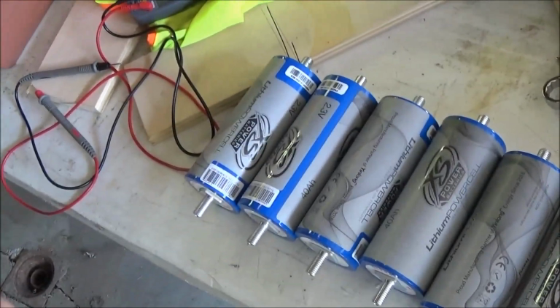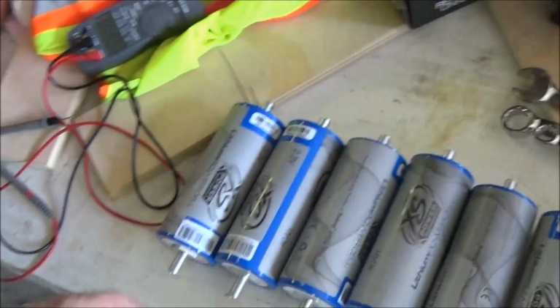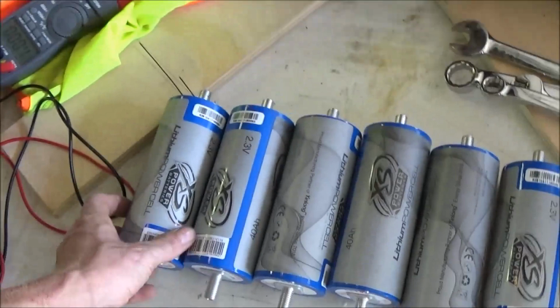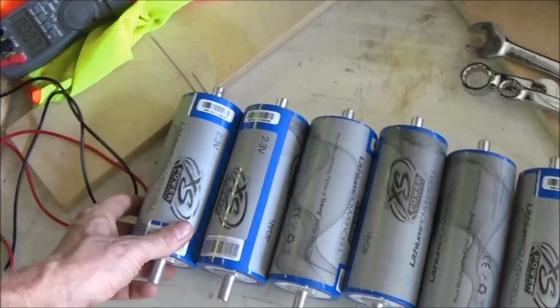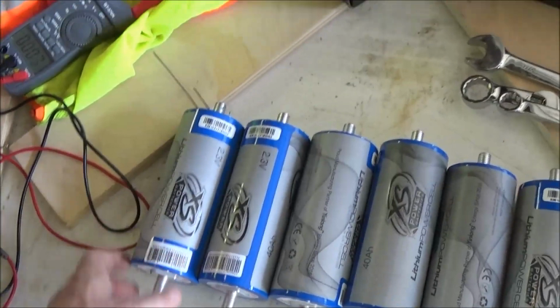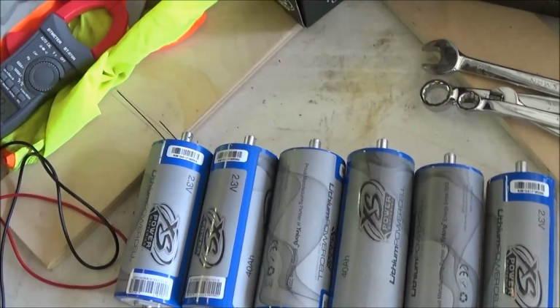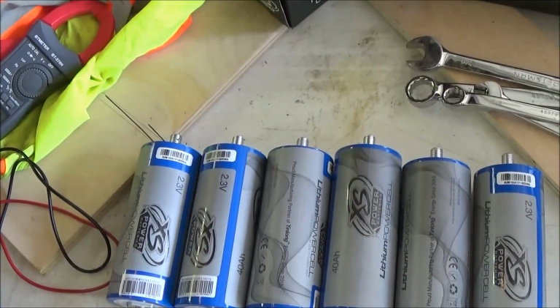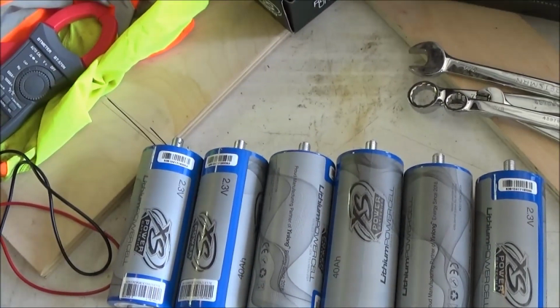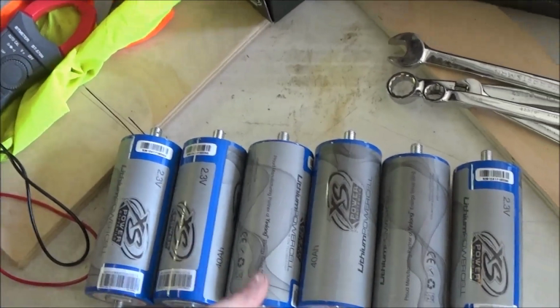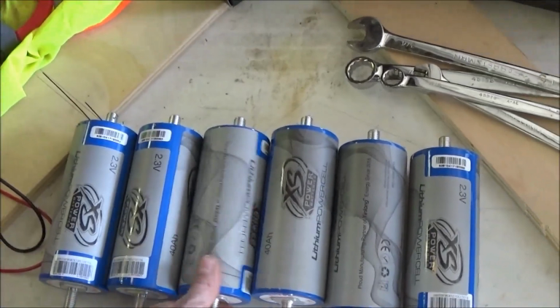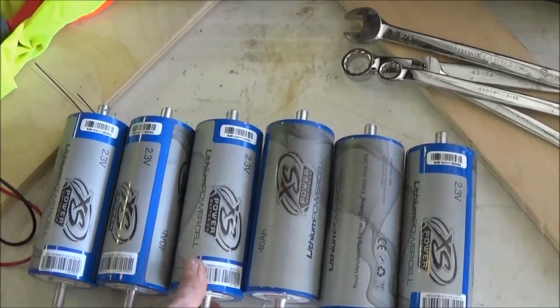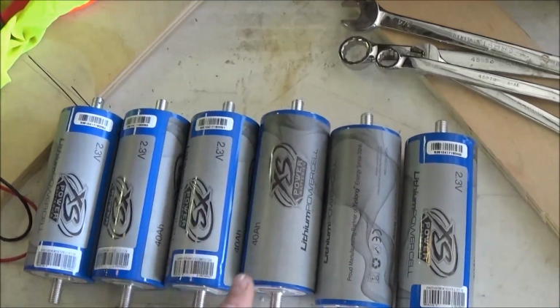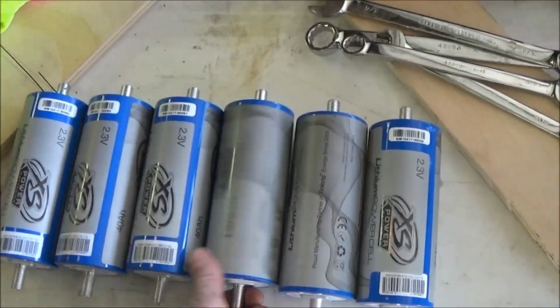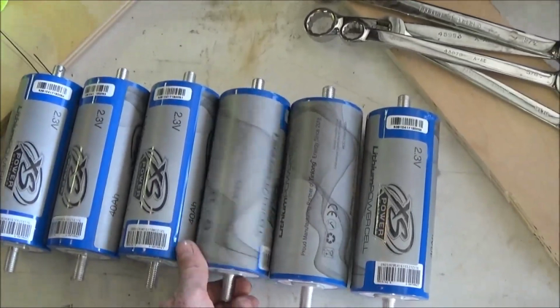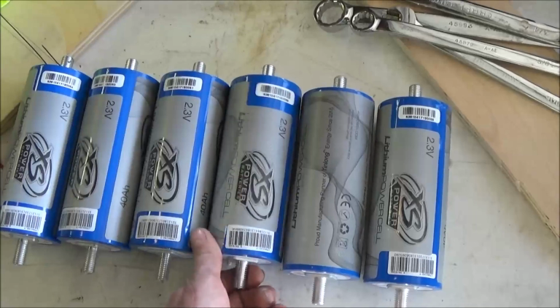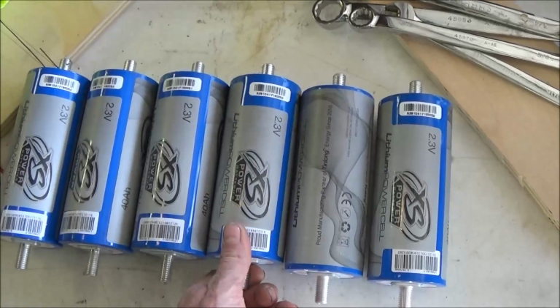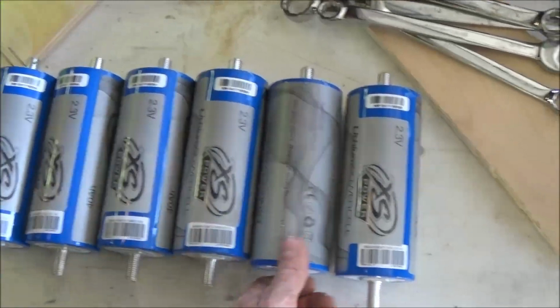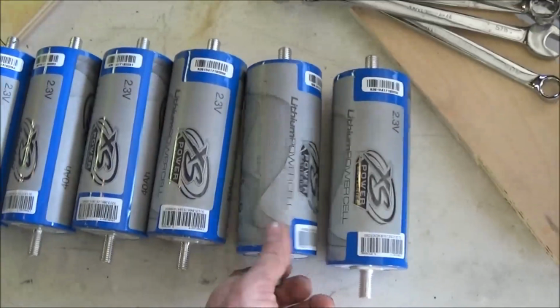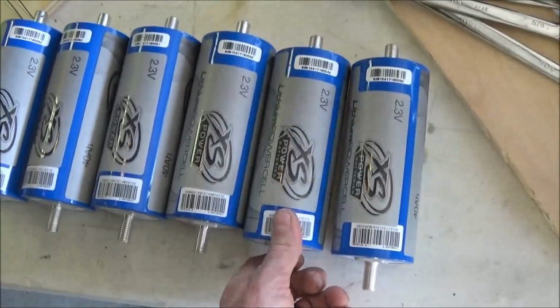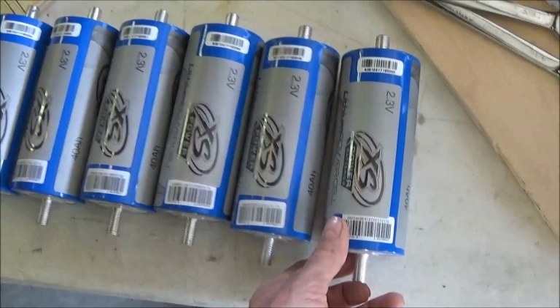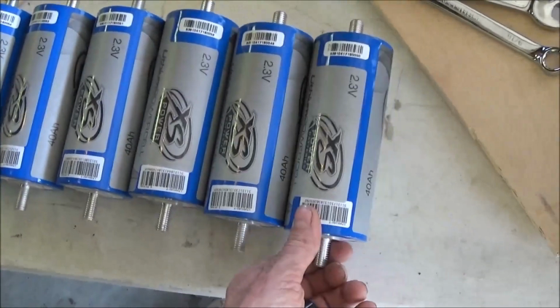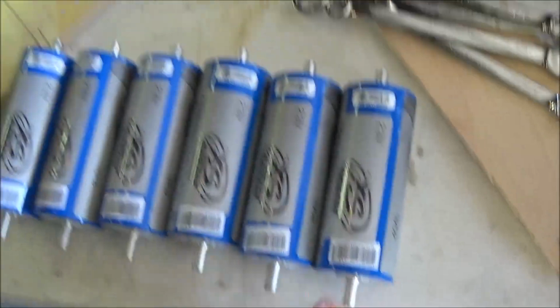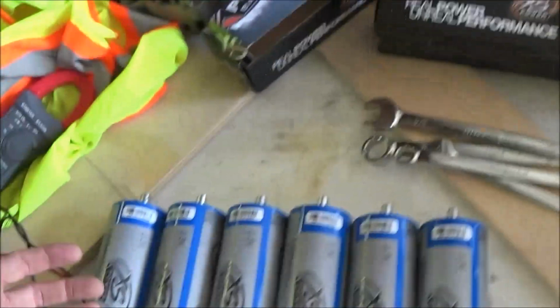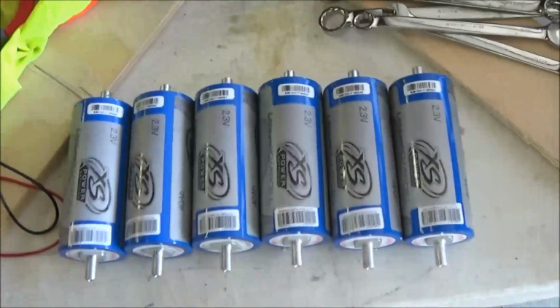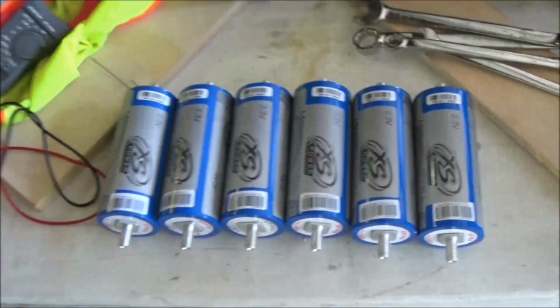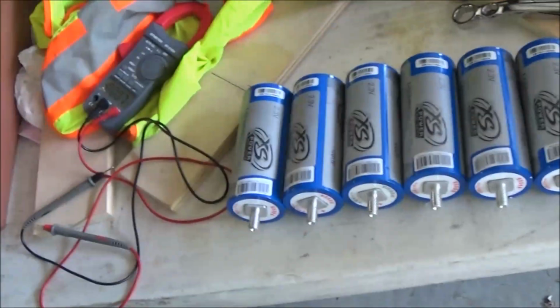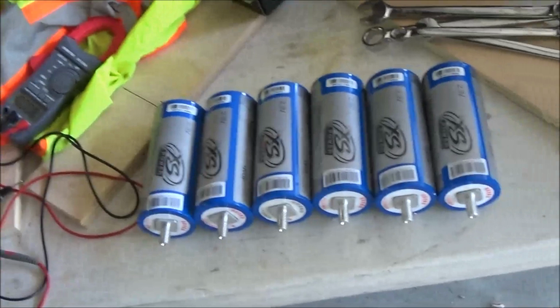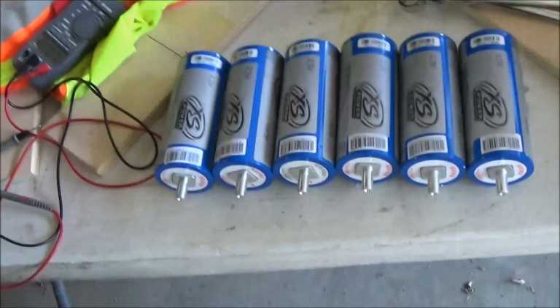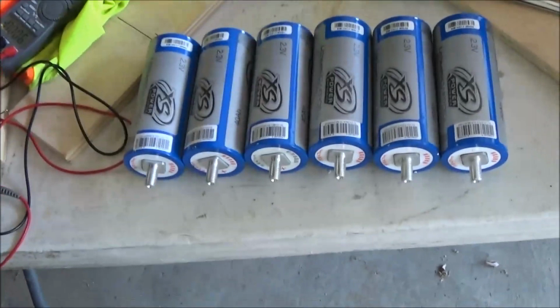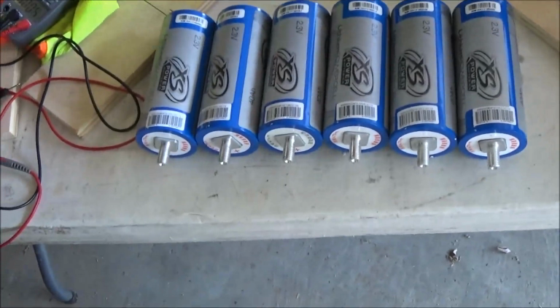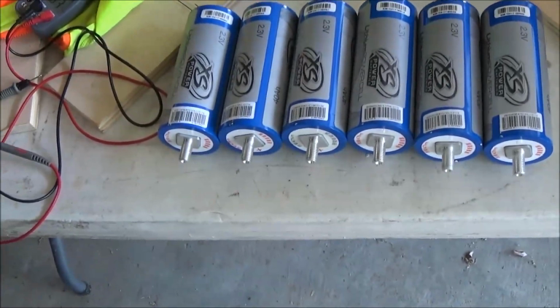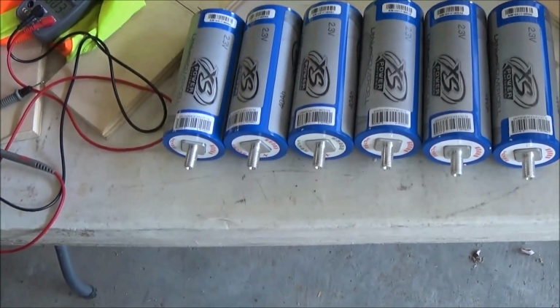When I get the strap material in, I'll make a video on how to make these straps. I've got a drill press at my shop that I'm going to use to make some straps once I get my configuration figured out.